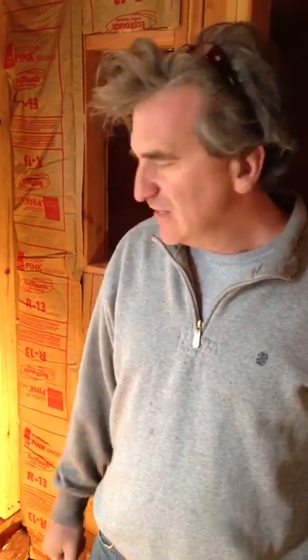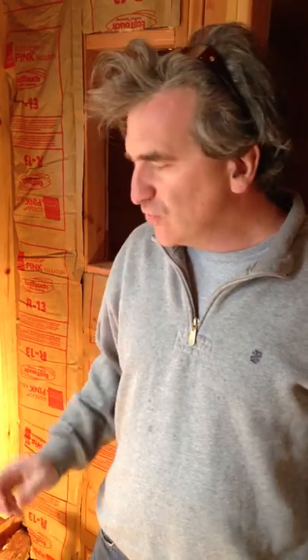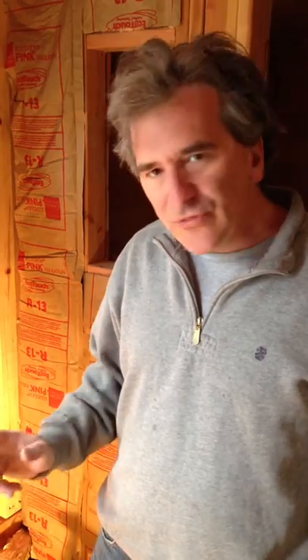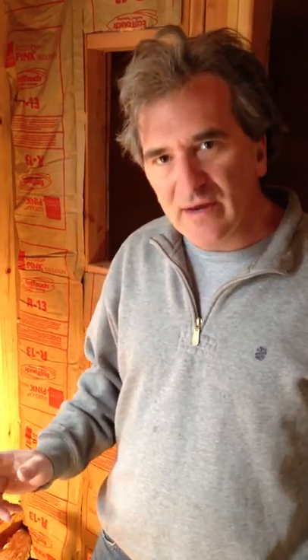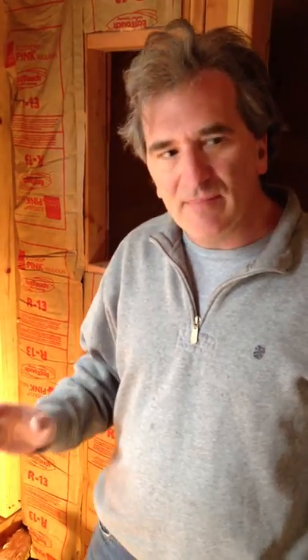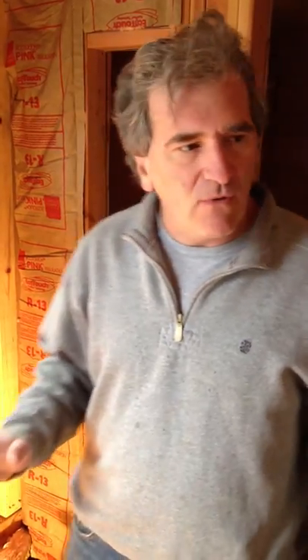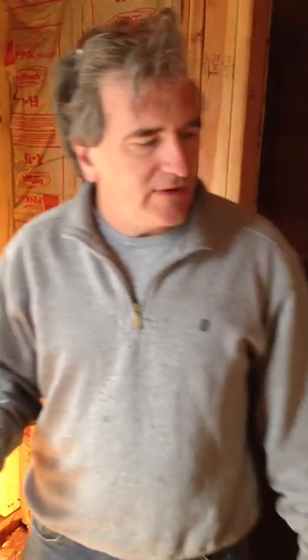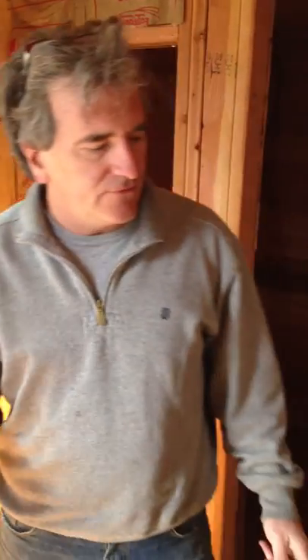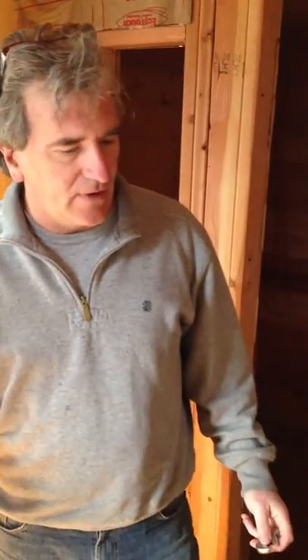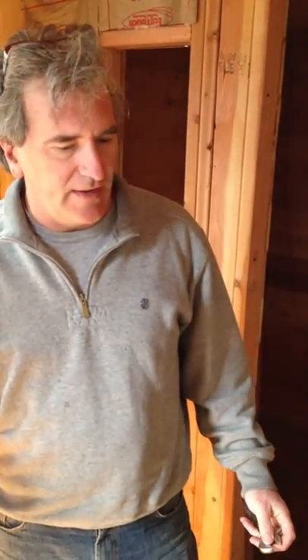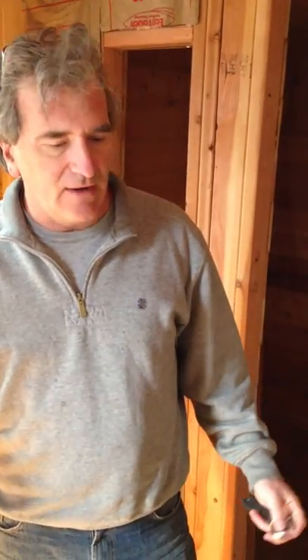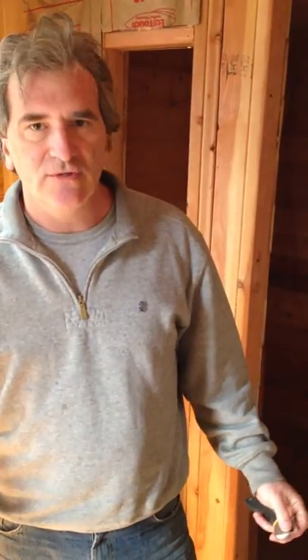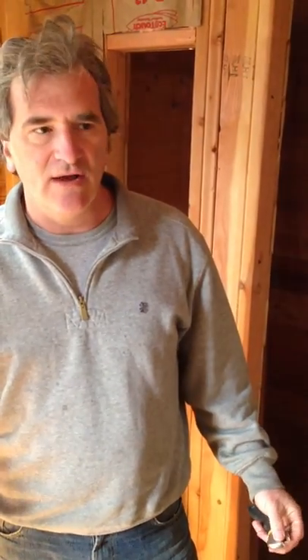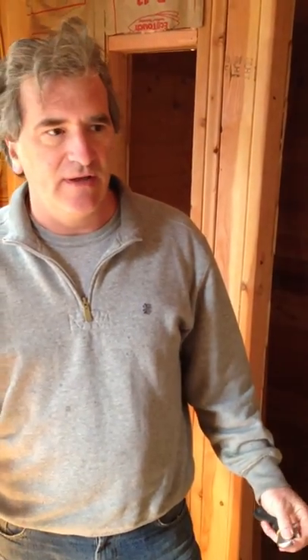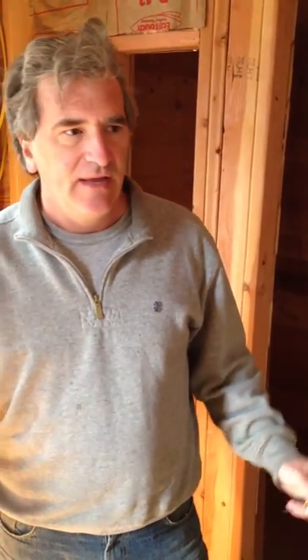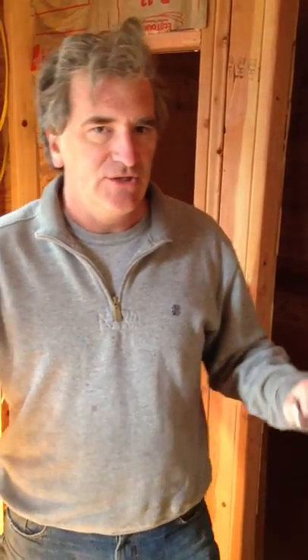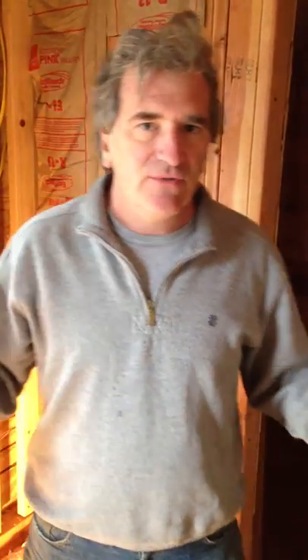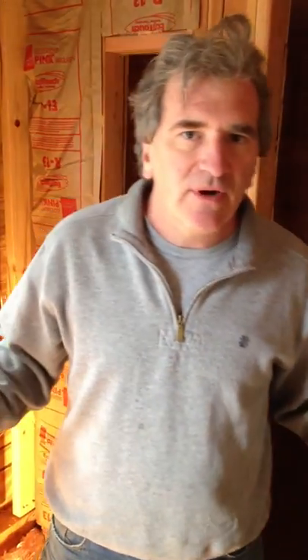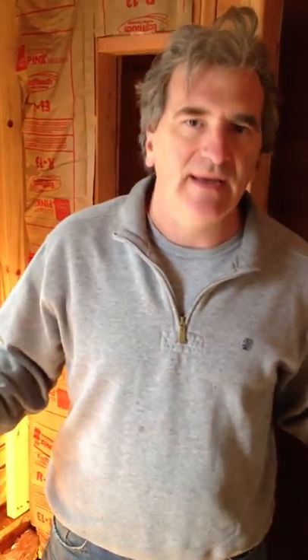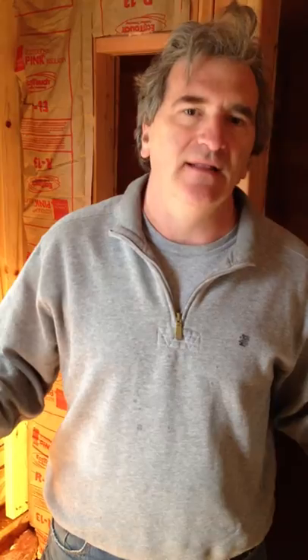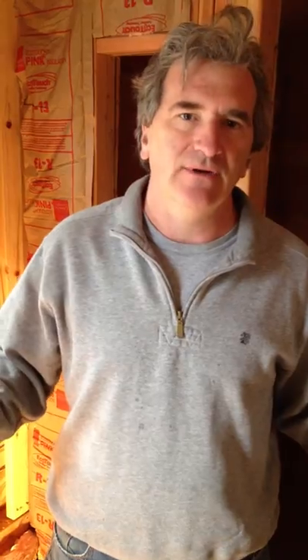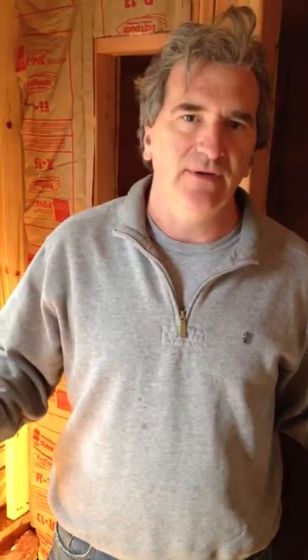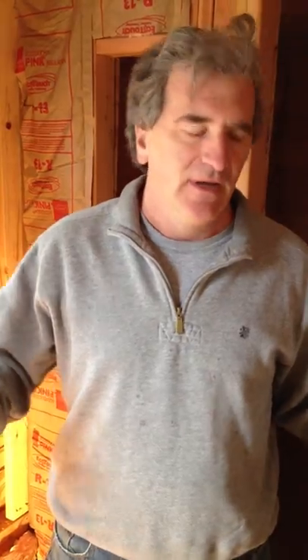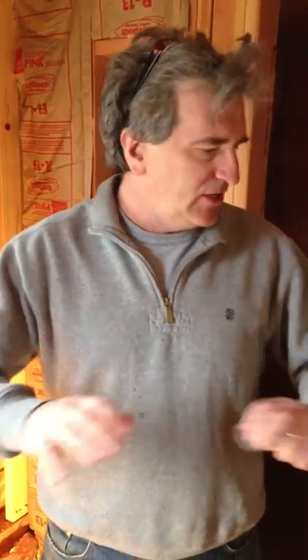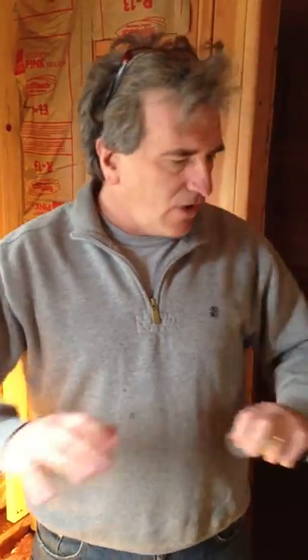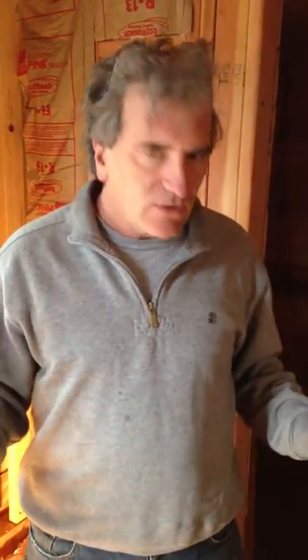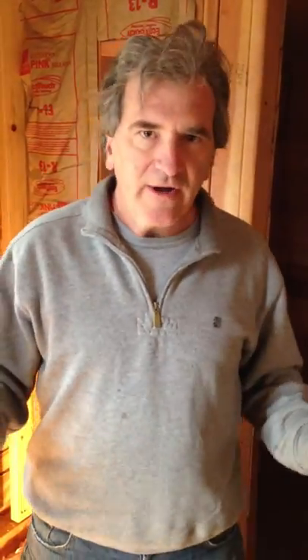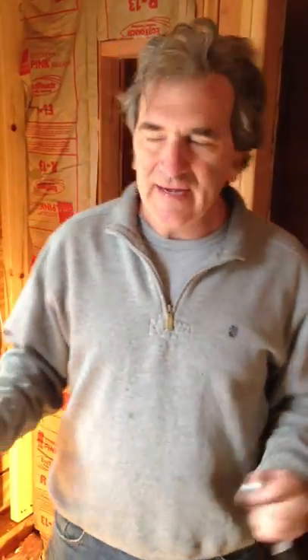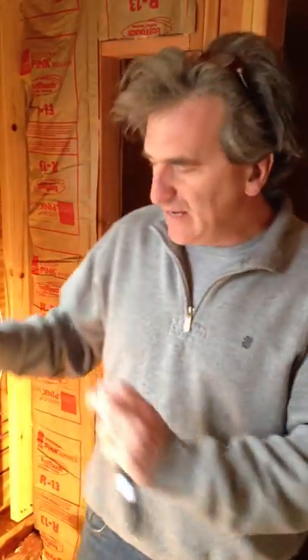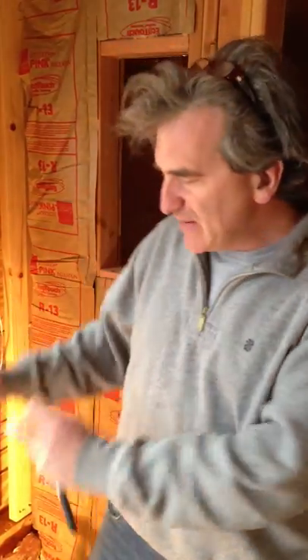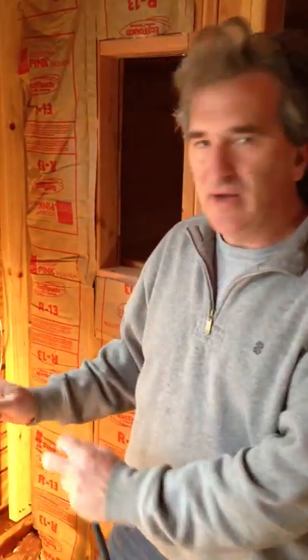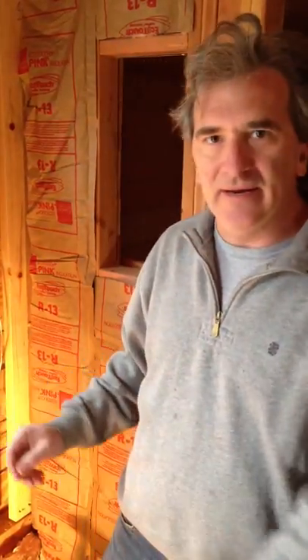The cool thing about wiring for an outdoor sauna is you don't have to worry about getting electrocuted. You can do all your wiring and then plug it in.